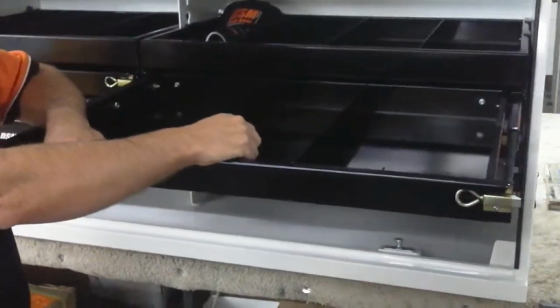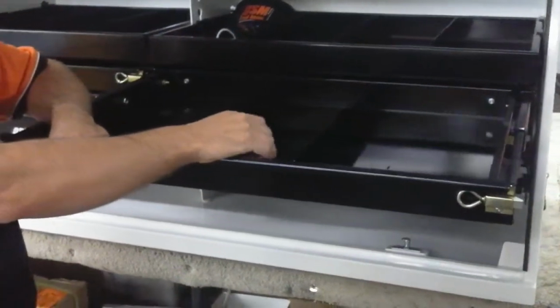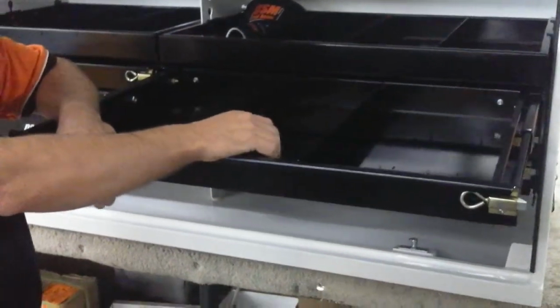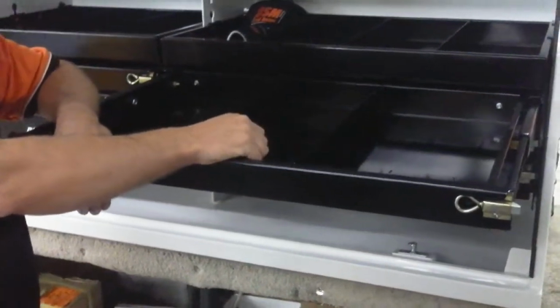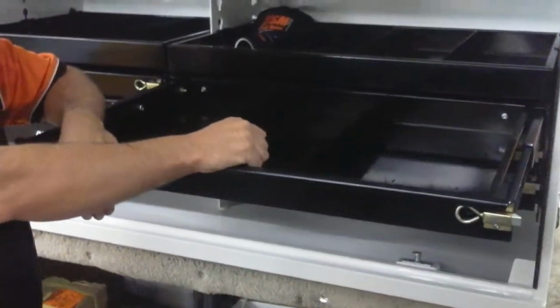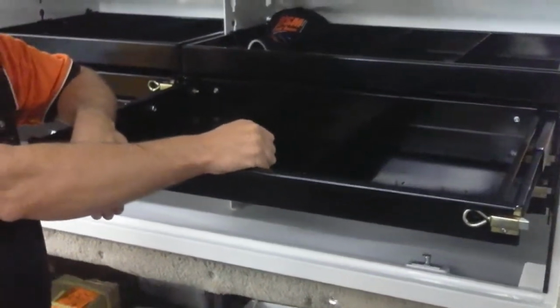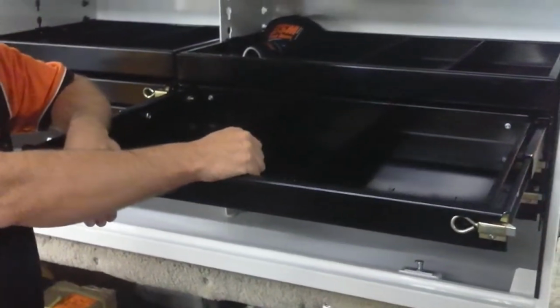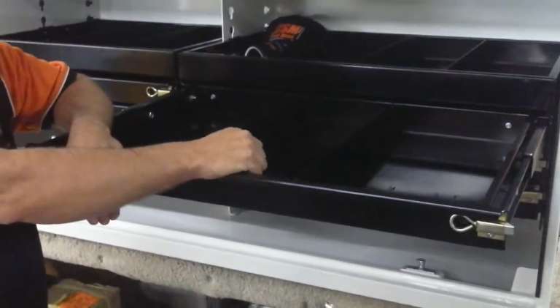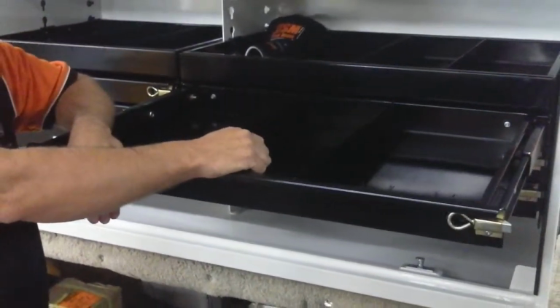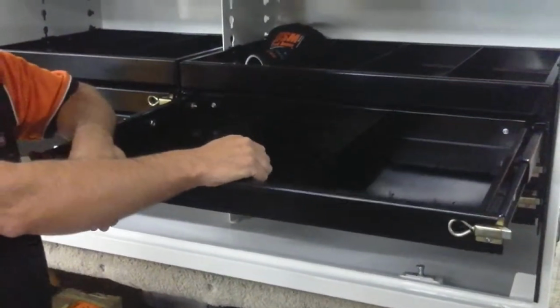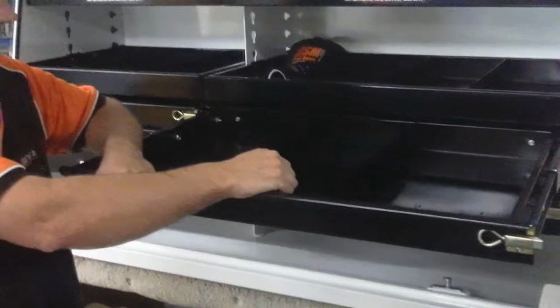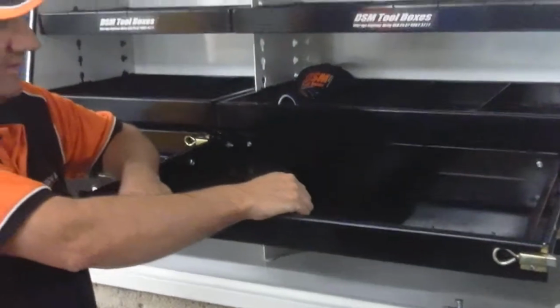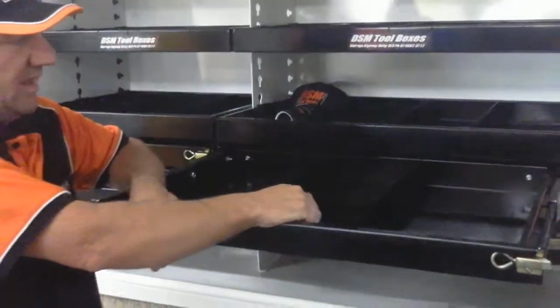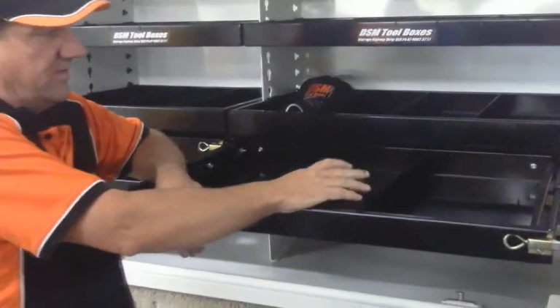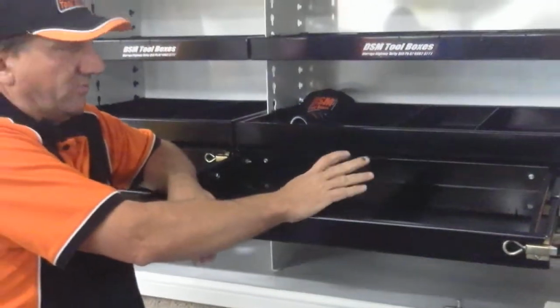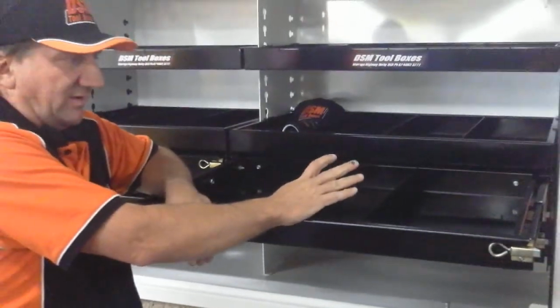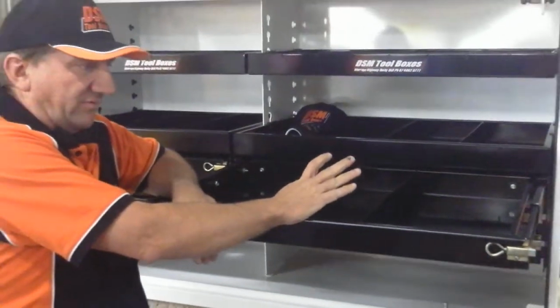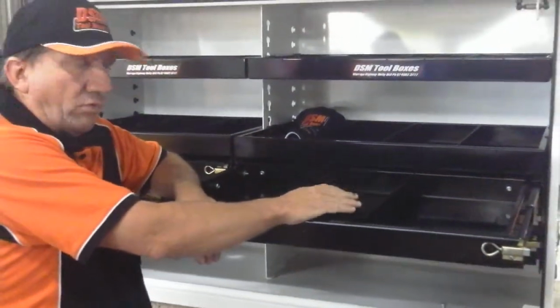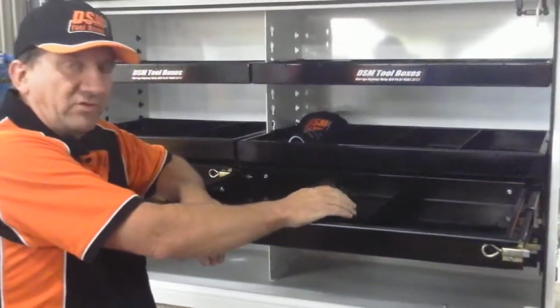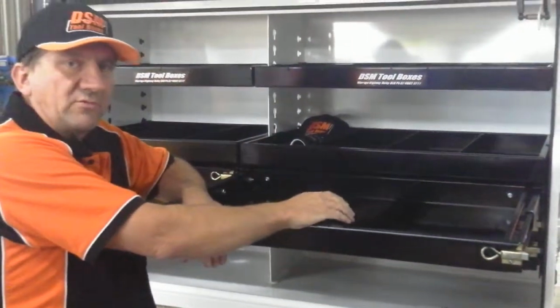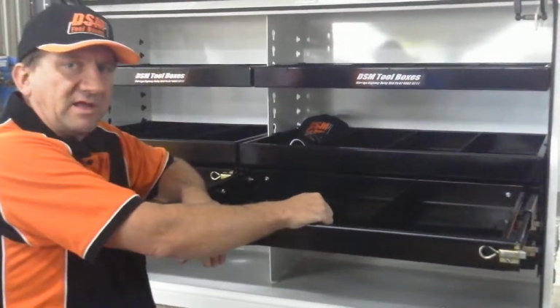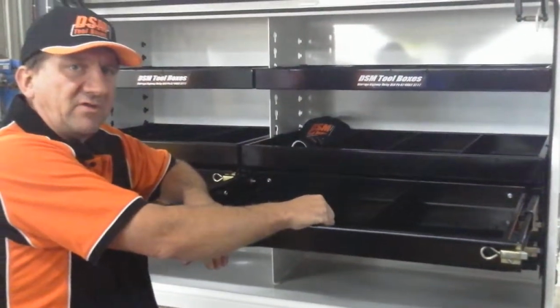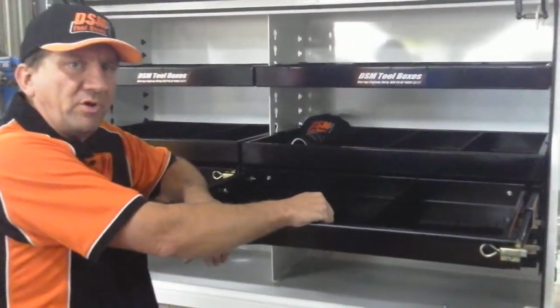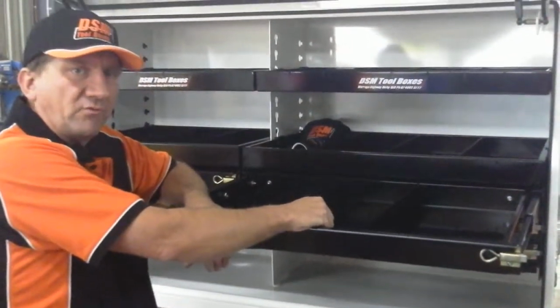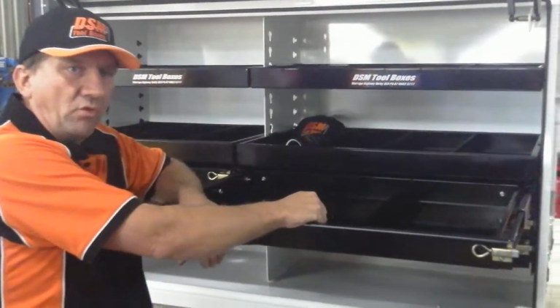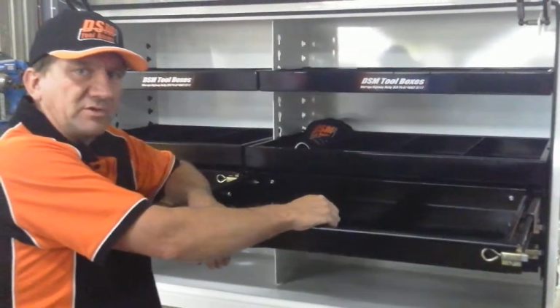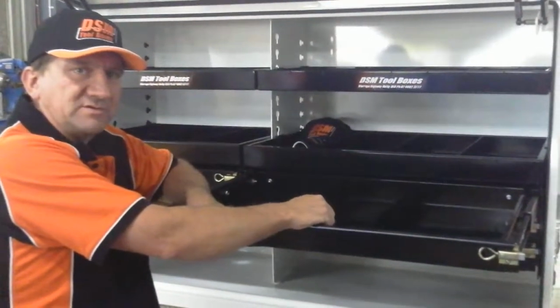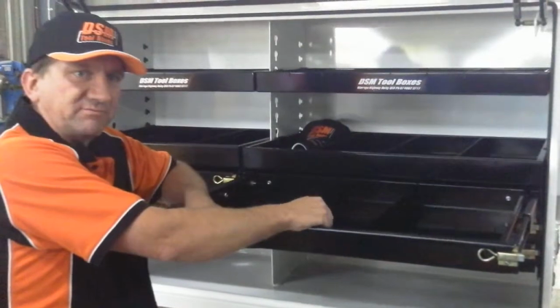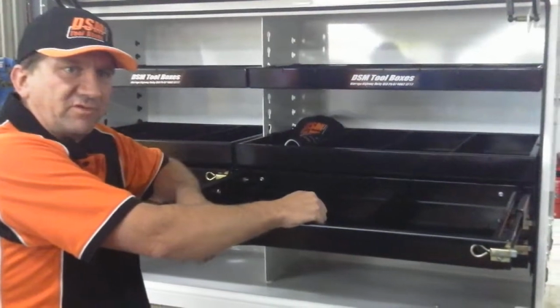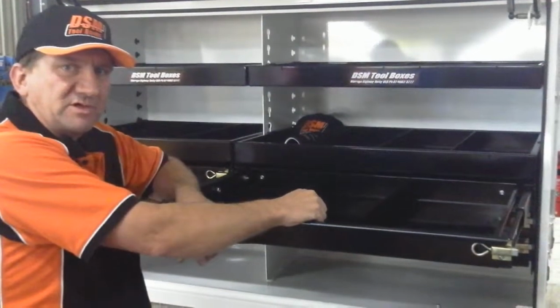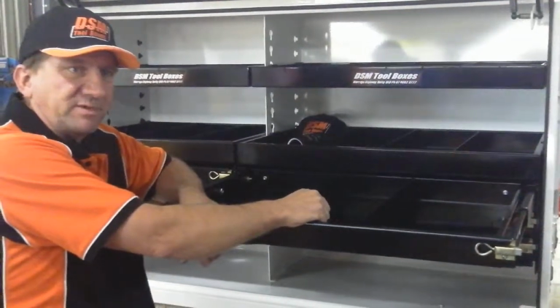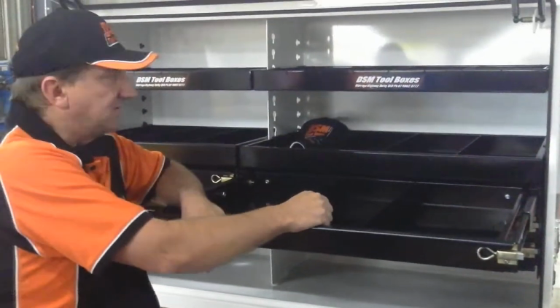We manufacture all the pack systems on all of our toolboxes, and these will support 200 kilos per drawer, which is pretty much unsurpassed.